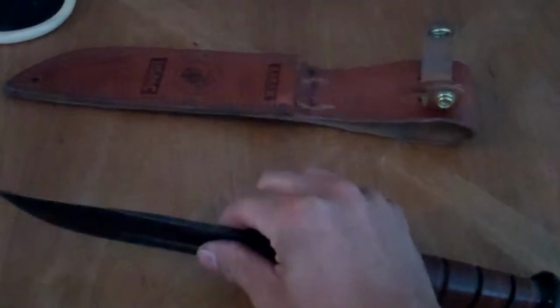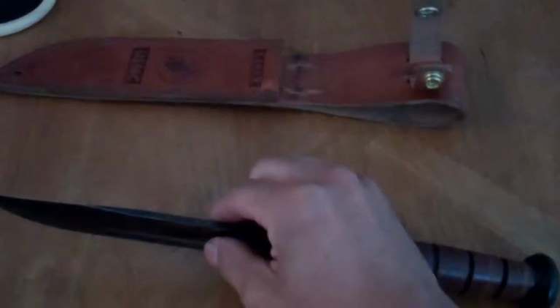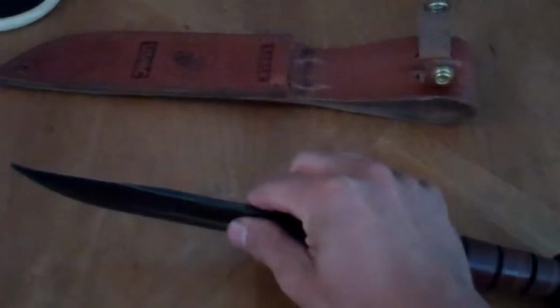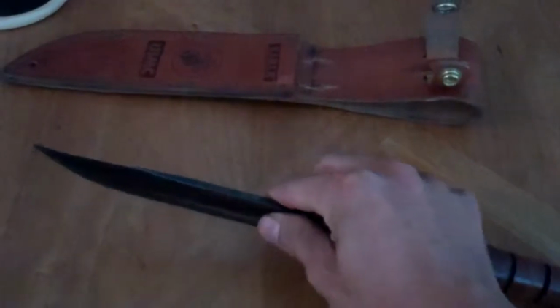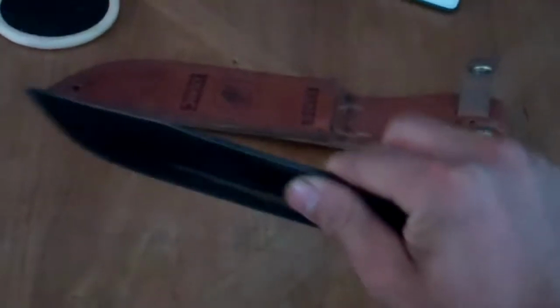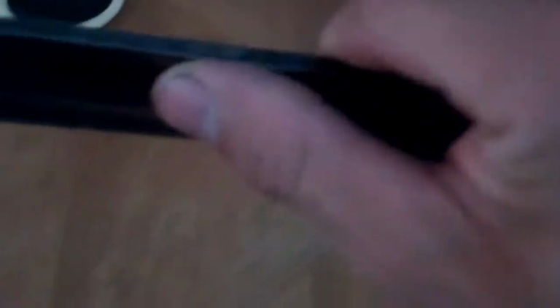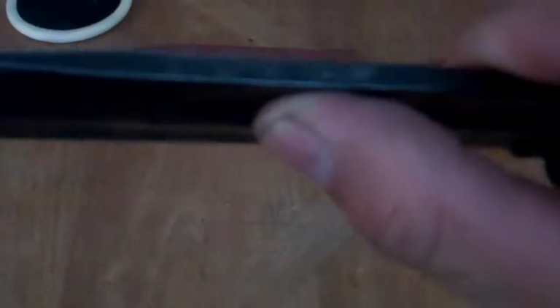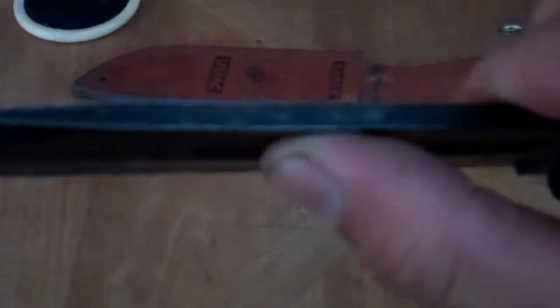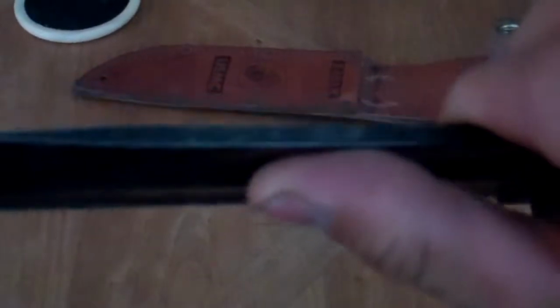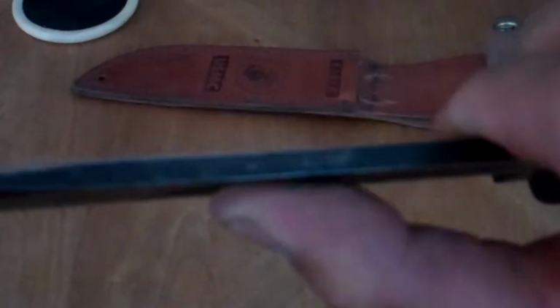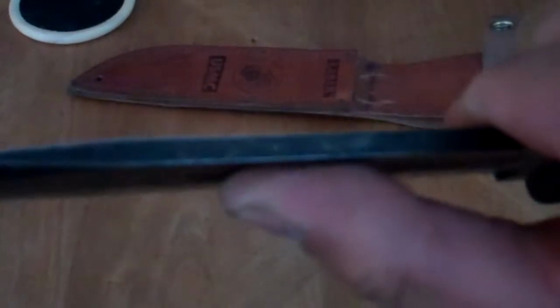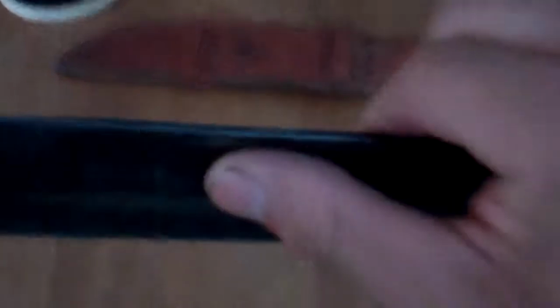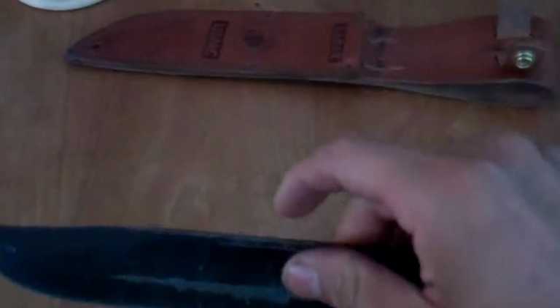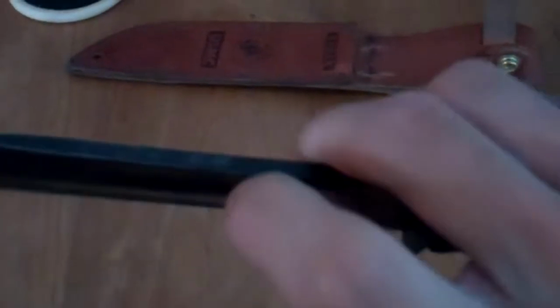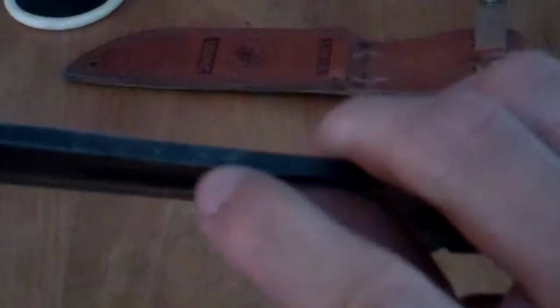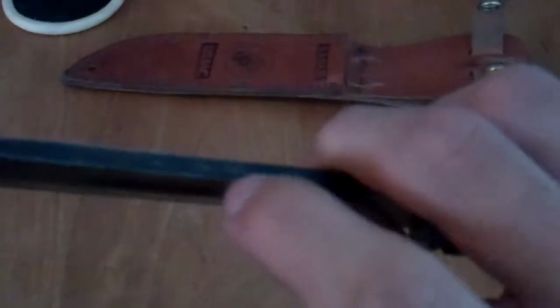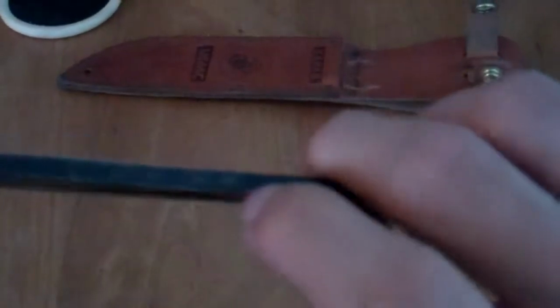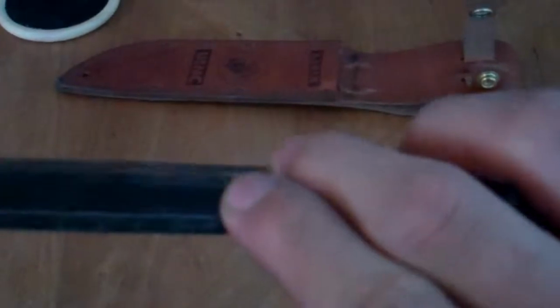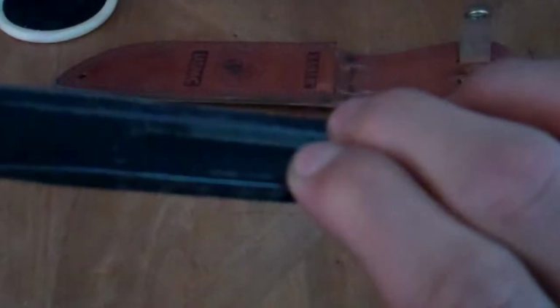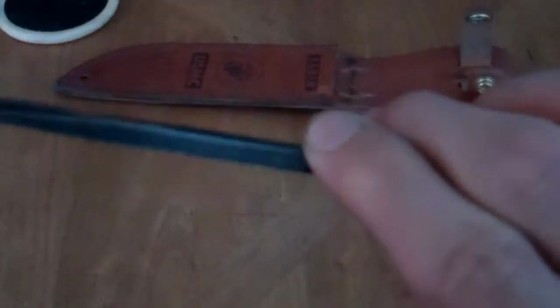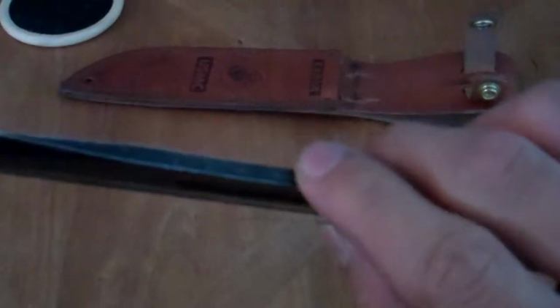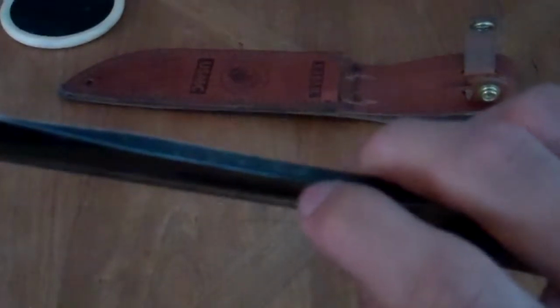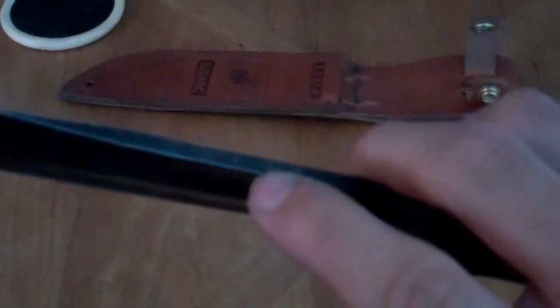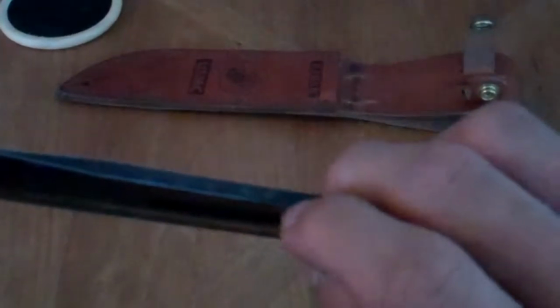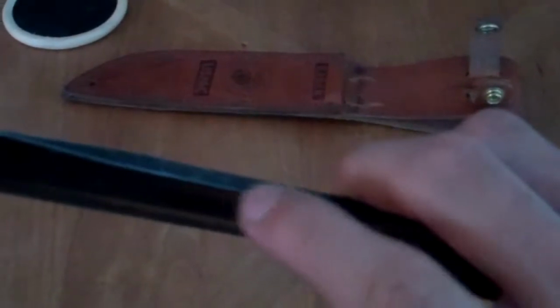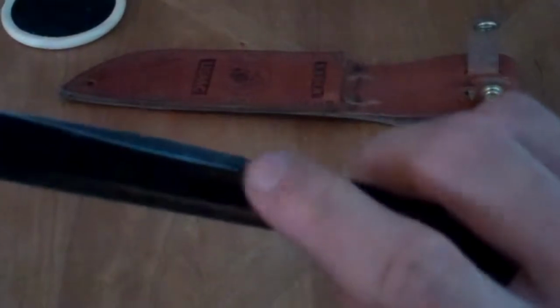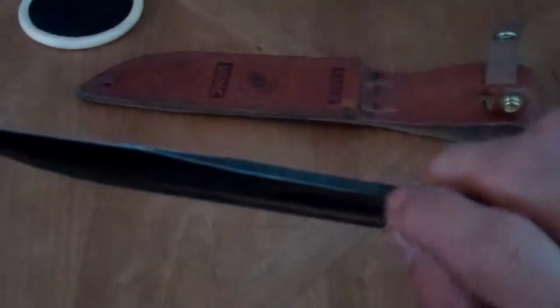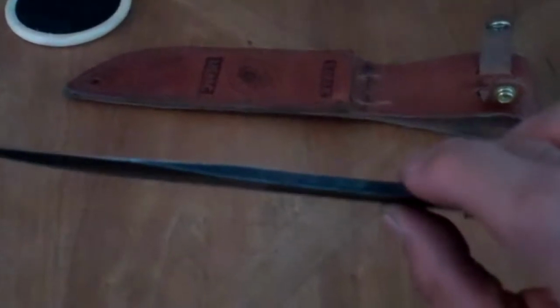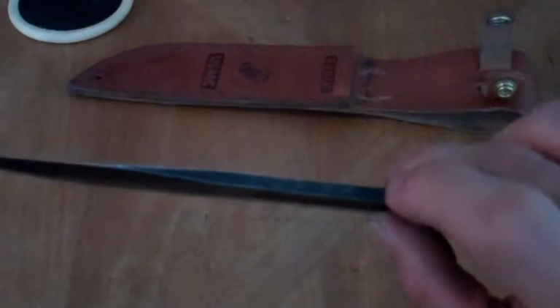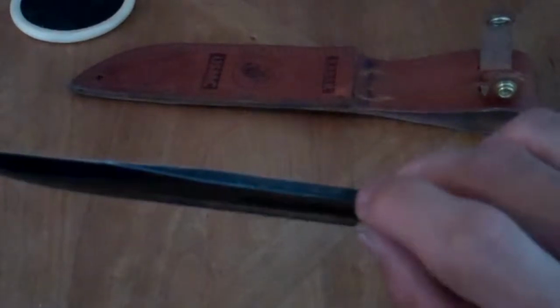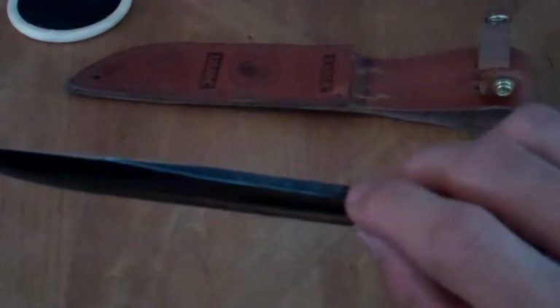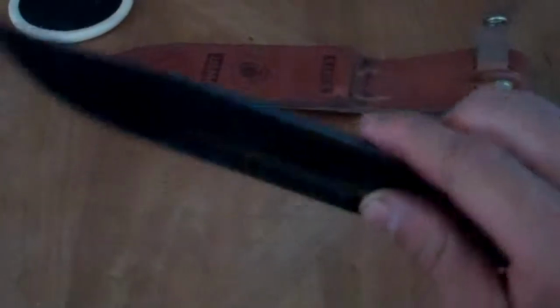The one thing that wasn't great is I used this as a flint striker on the back of the edge here, but because of this finish it was kind of hard to do. You can do it, but you've got to work at it.